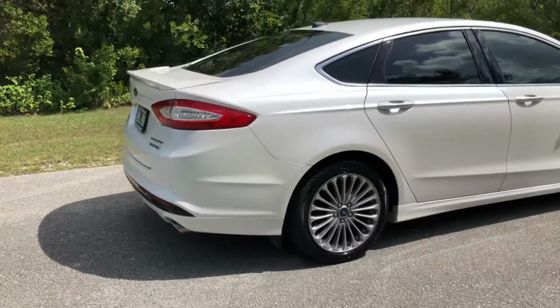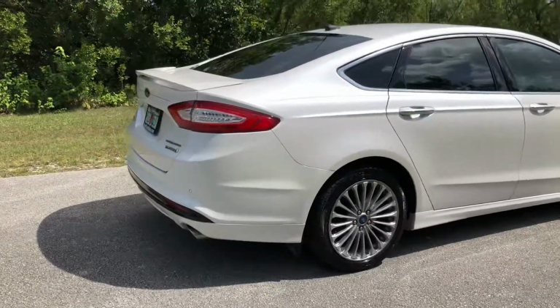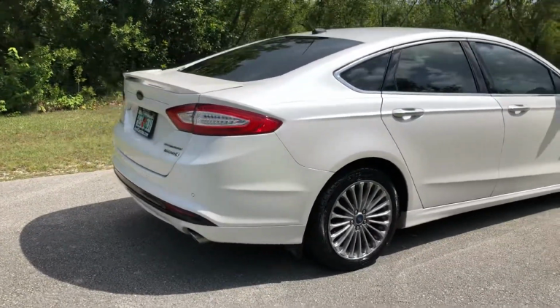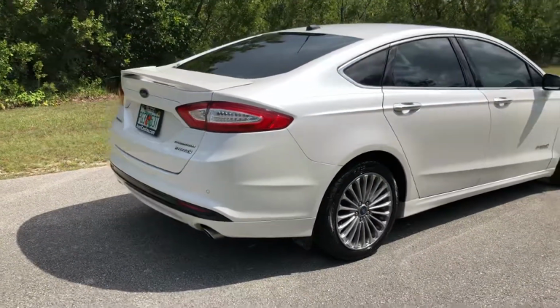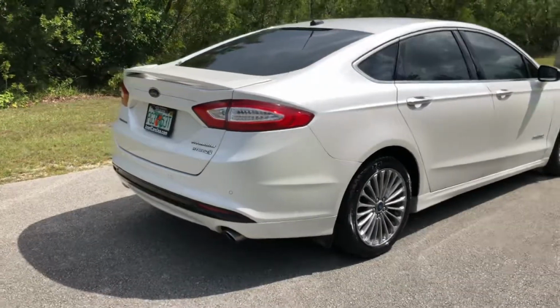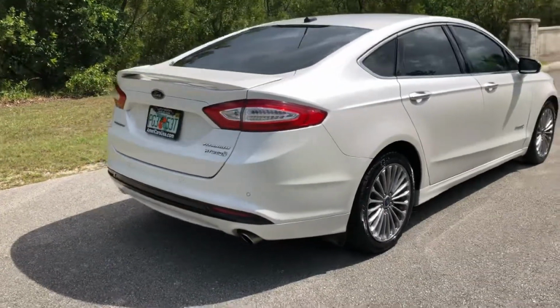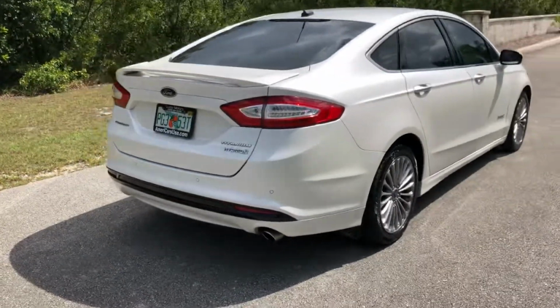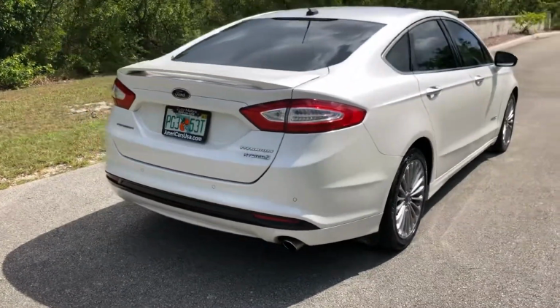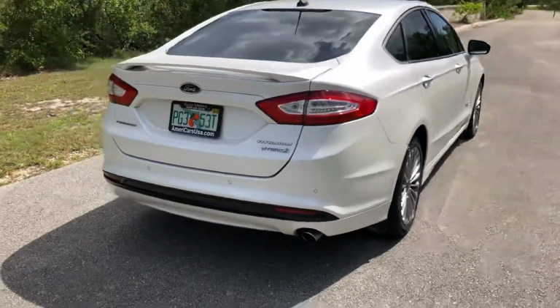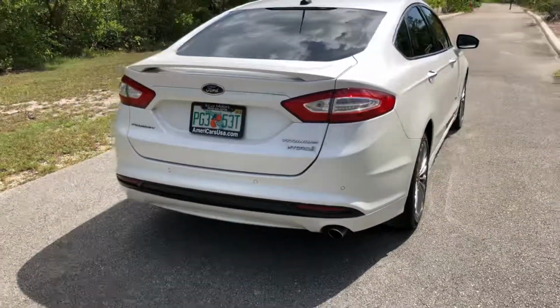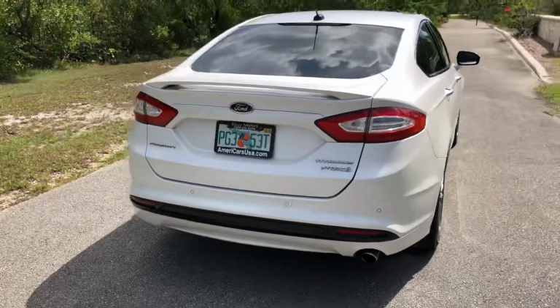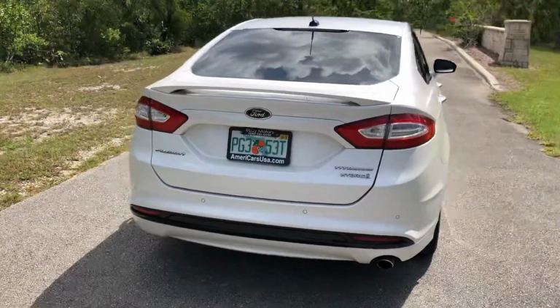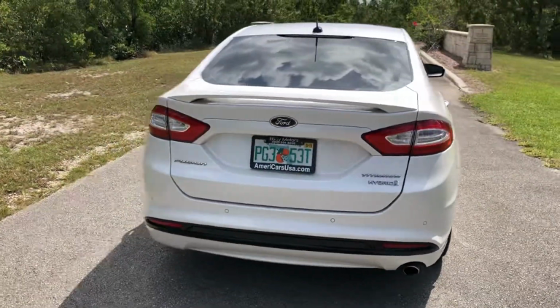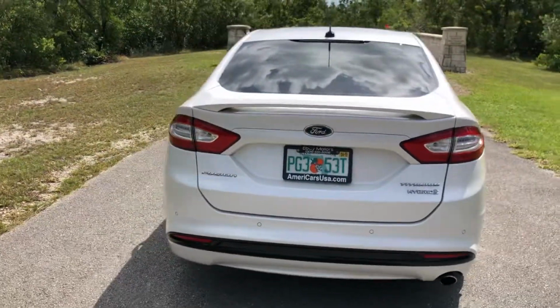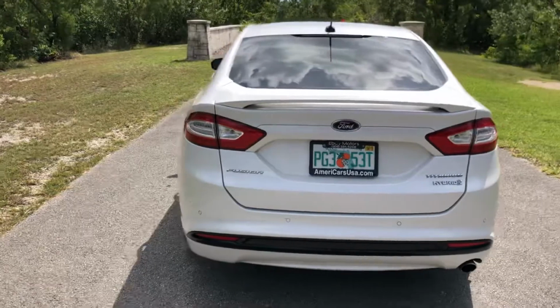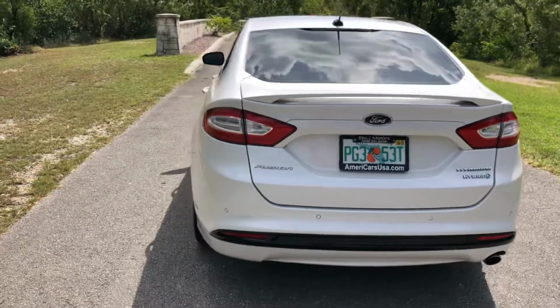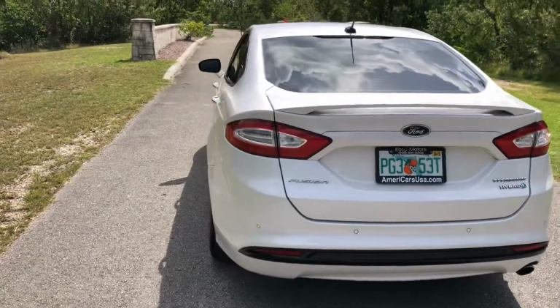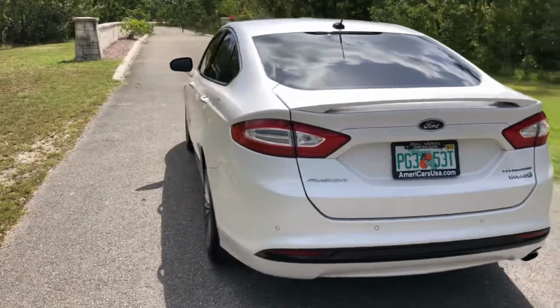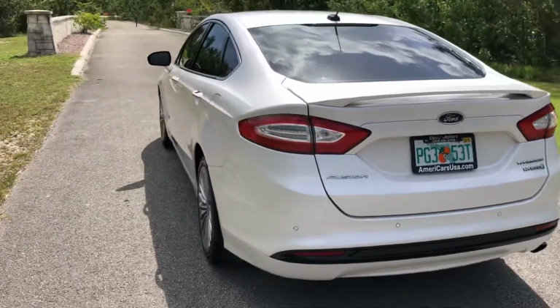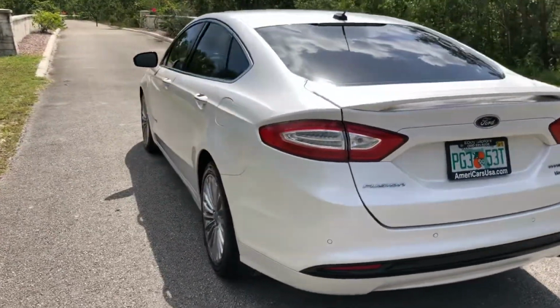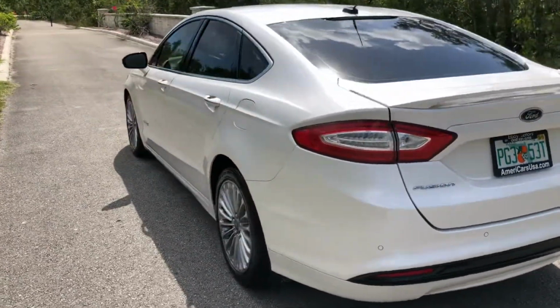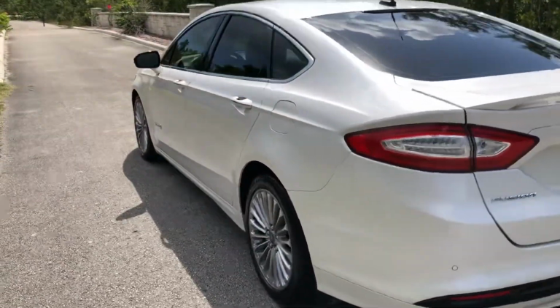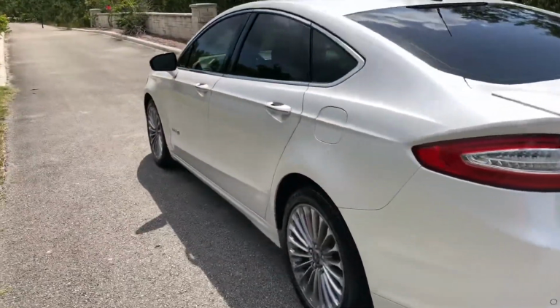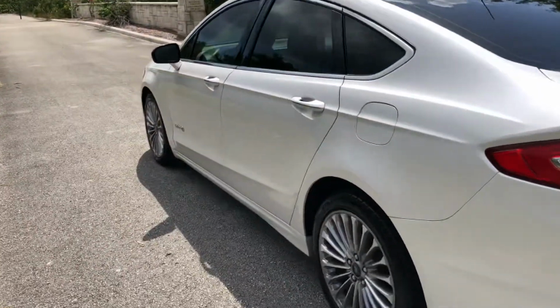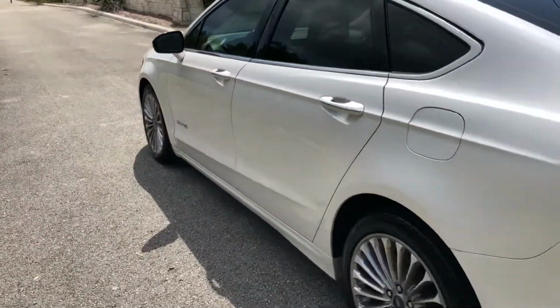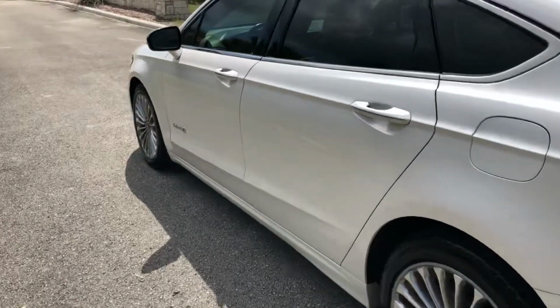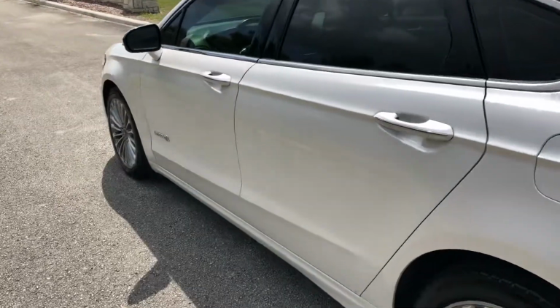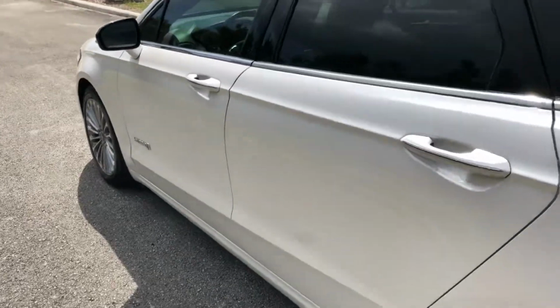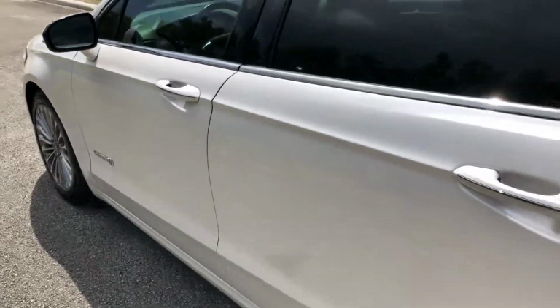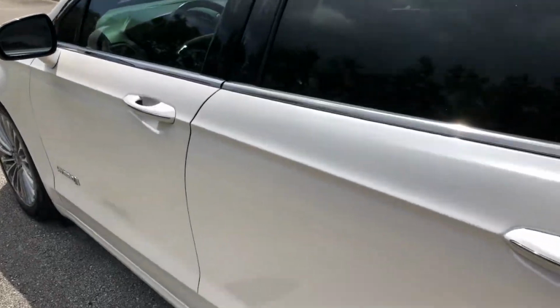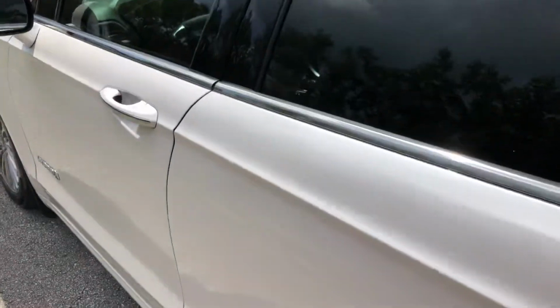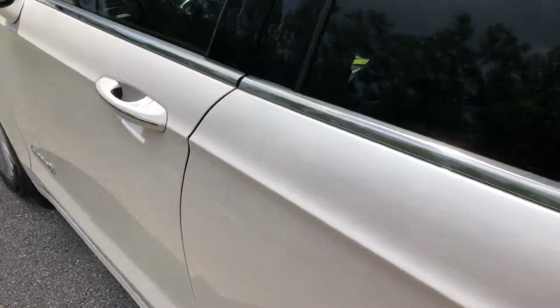It has all the equipment that you can get on it — top of the line Titanium with leather, navigation, backup camera, sunroof — you name it, it's got it. And the hybrid saves you a lot of money.